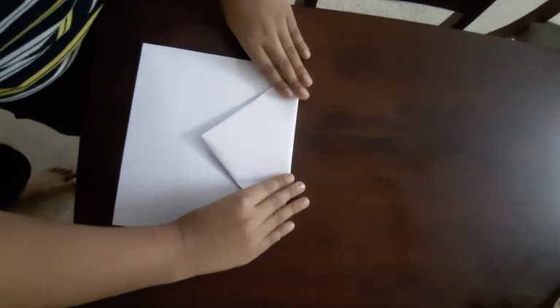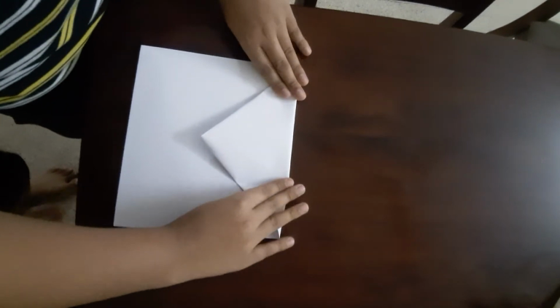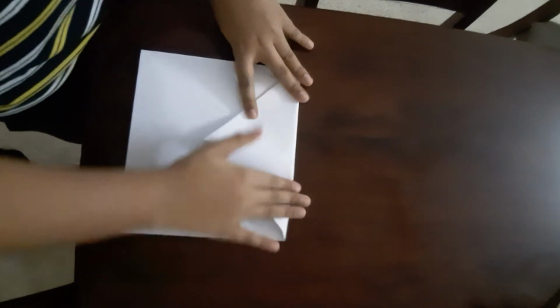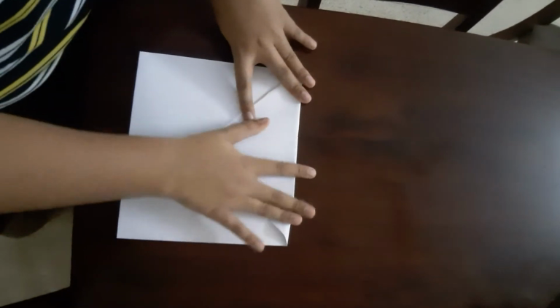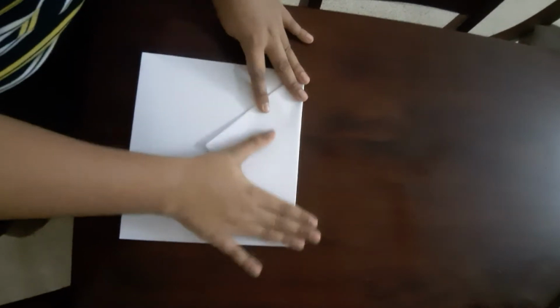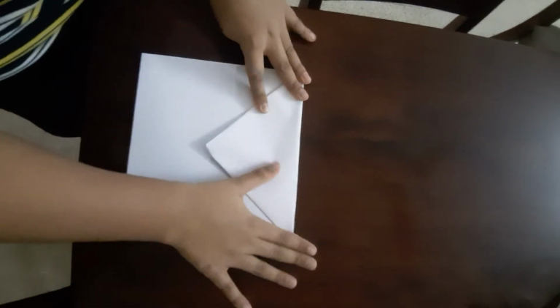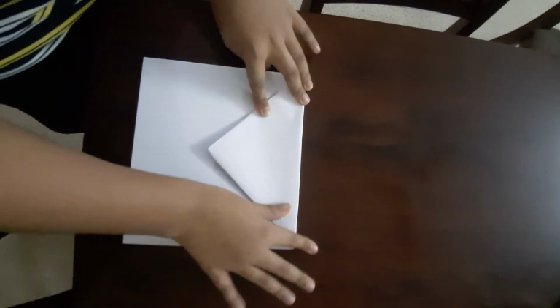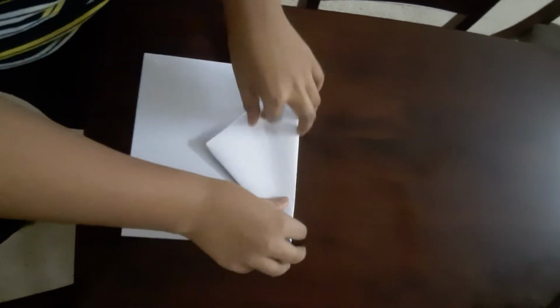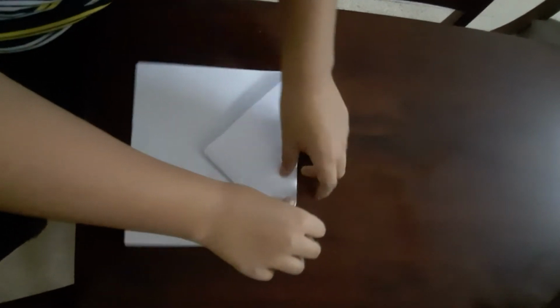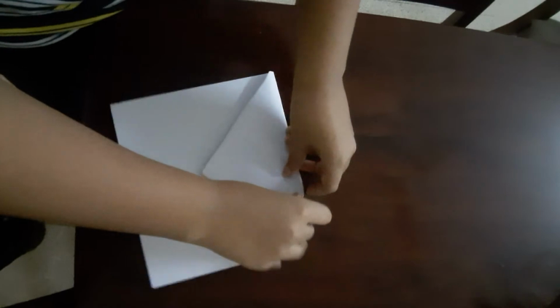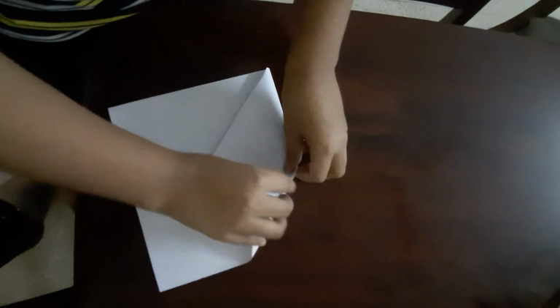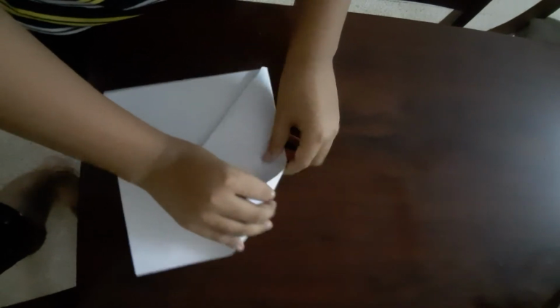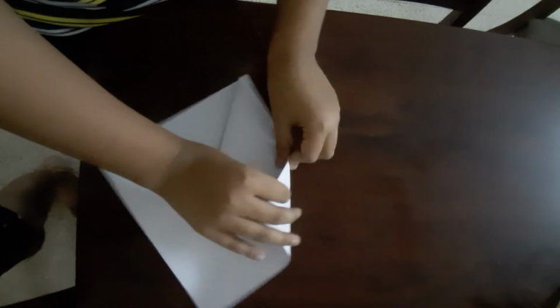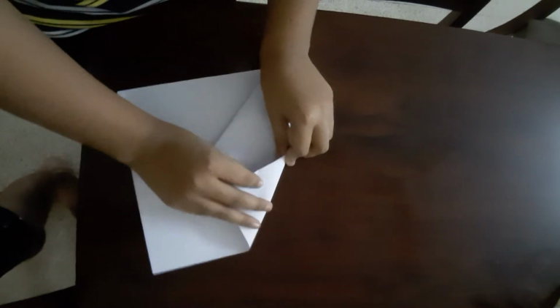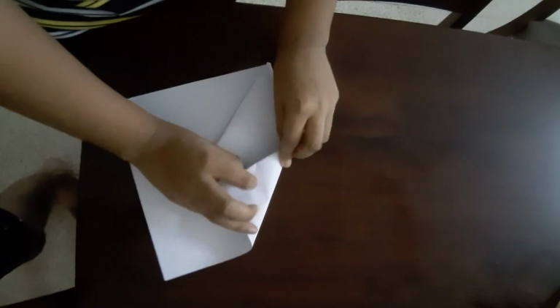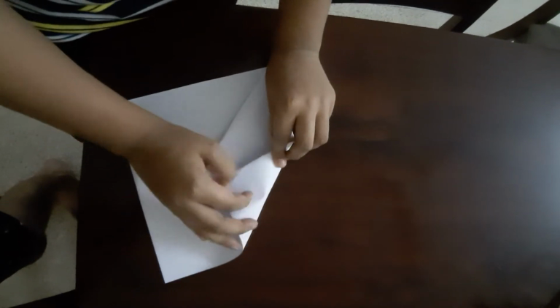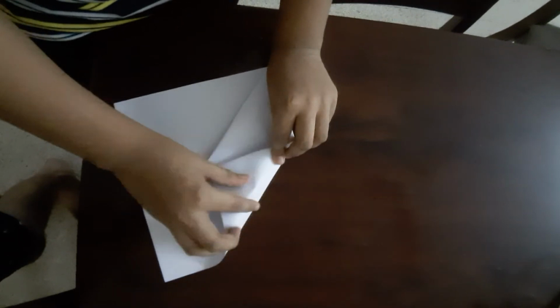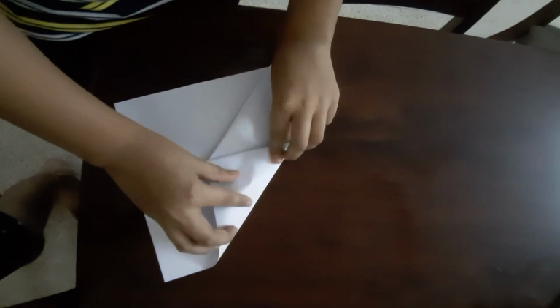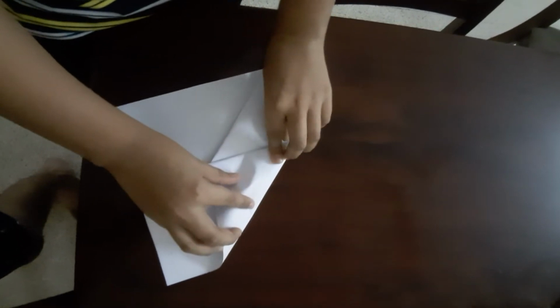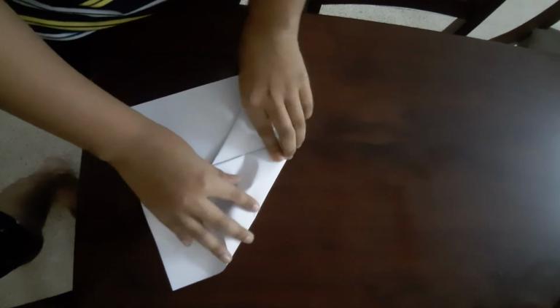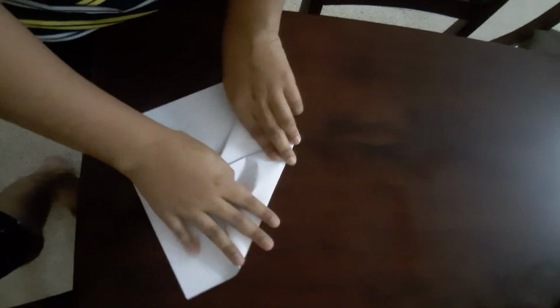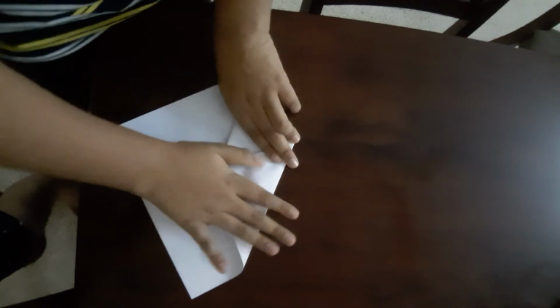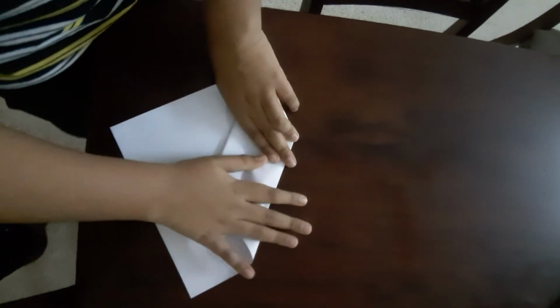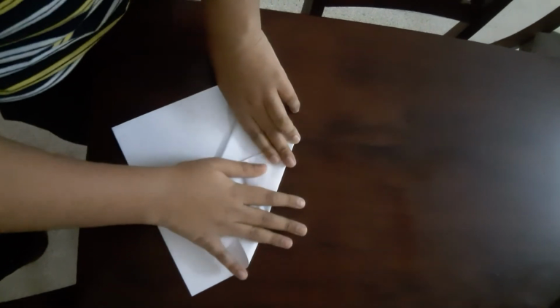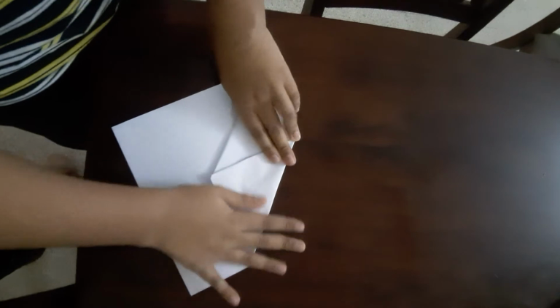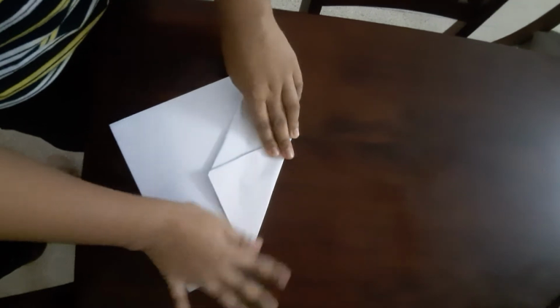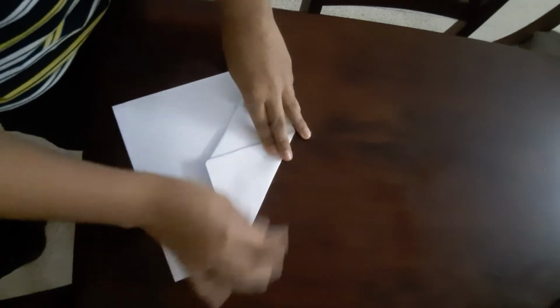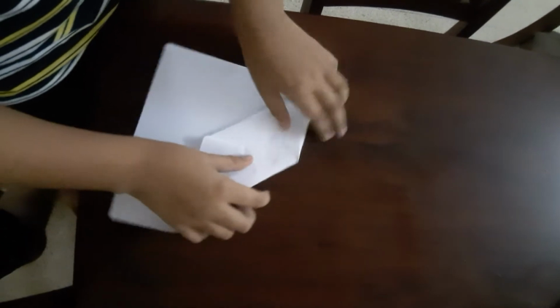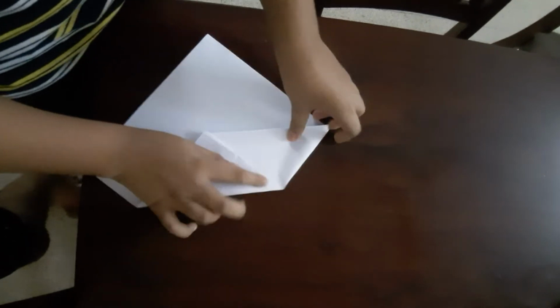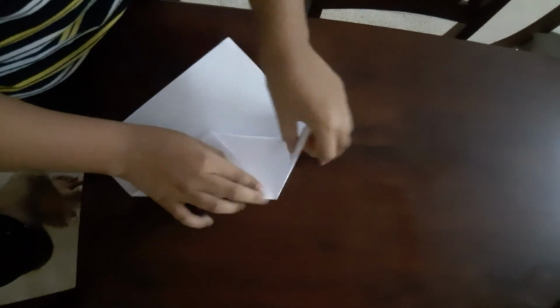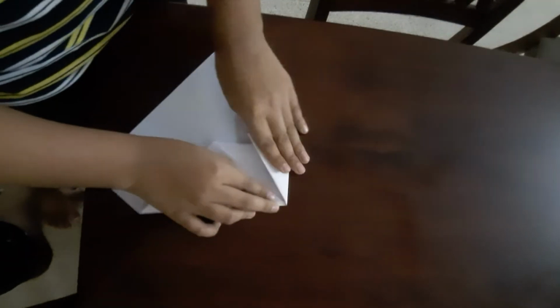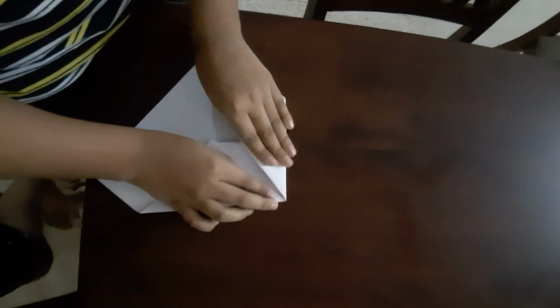Fold down. Fold that down again. Then do the same on the other side.